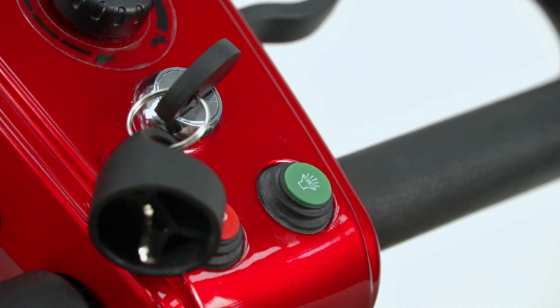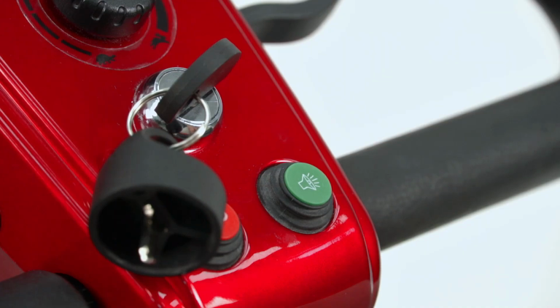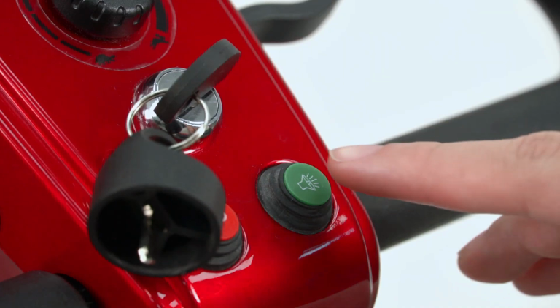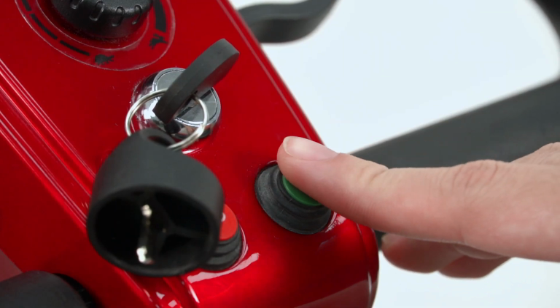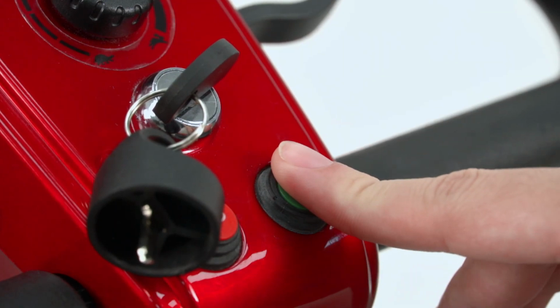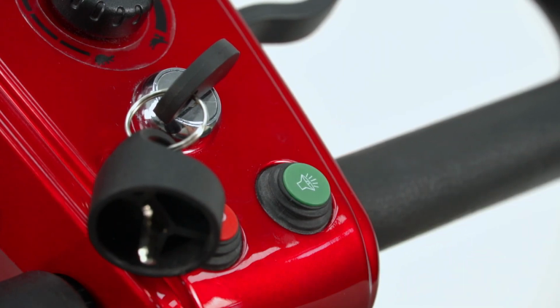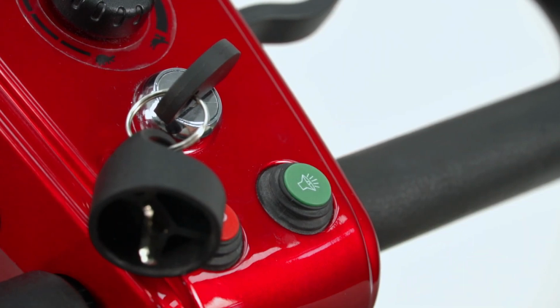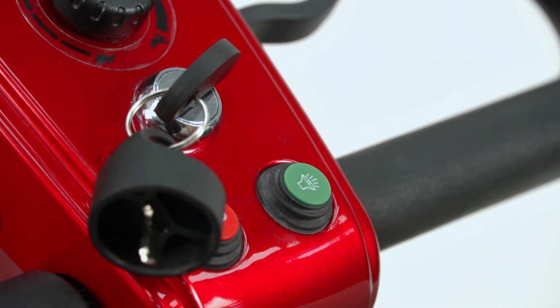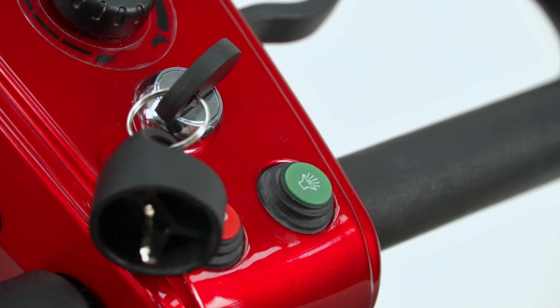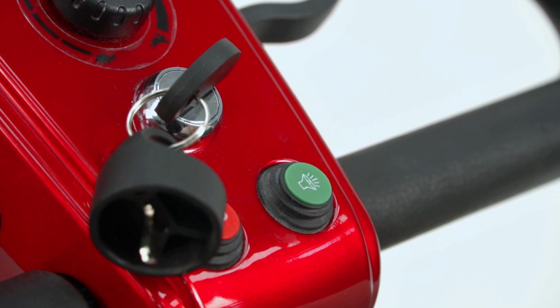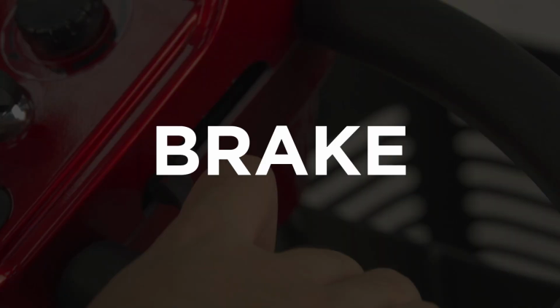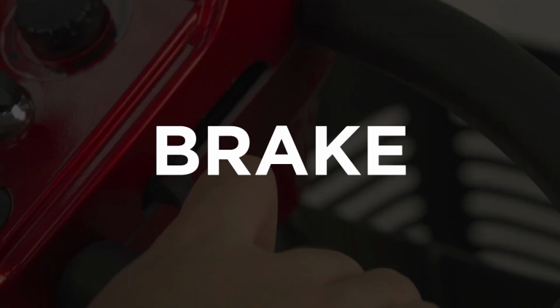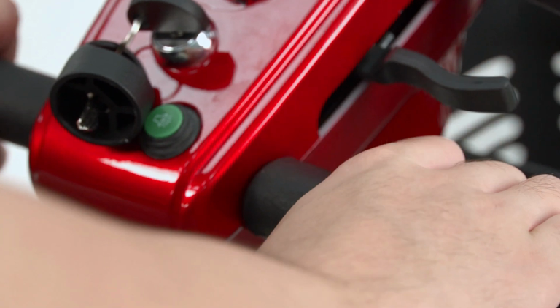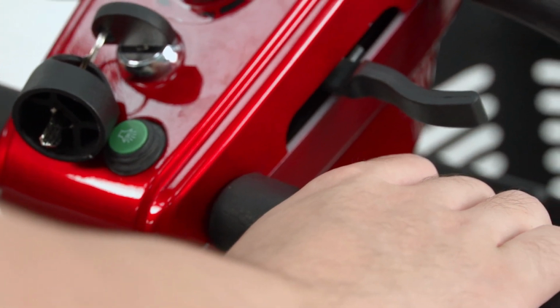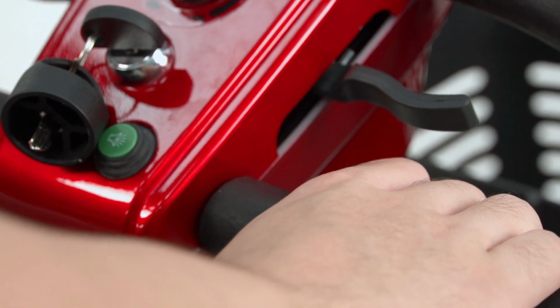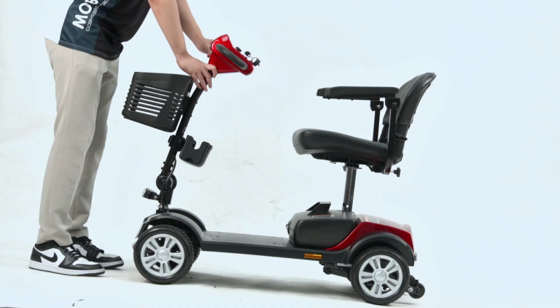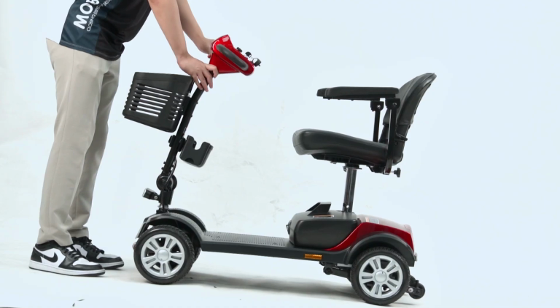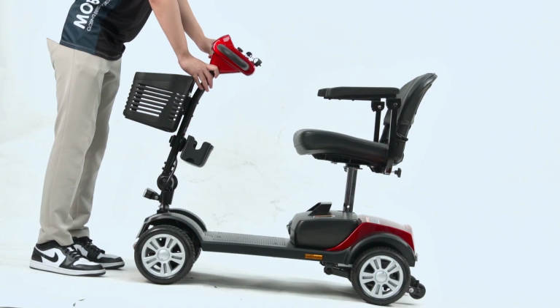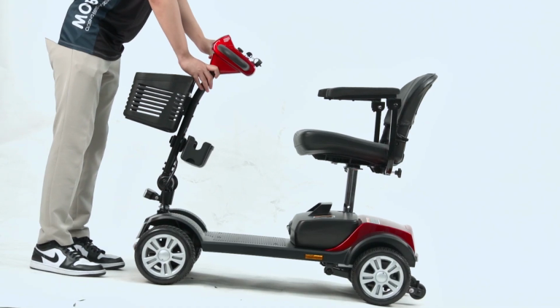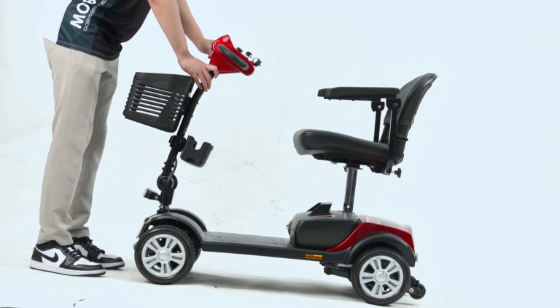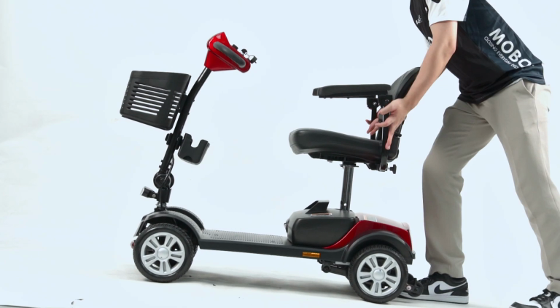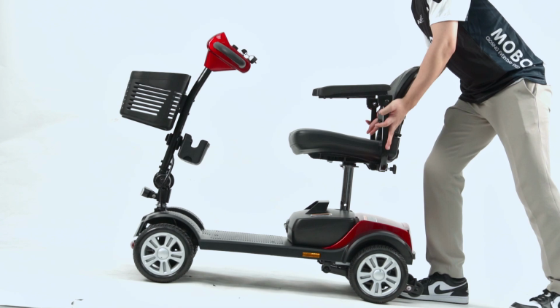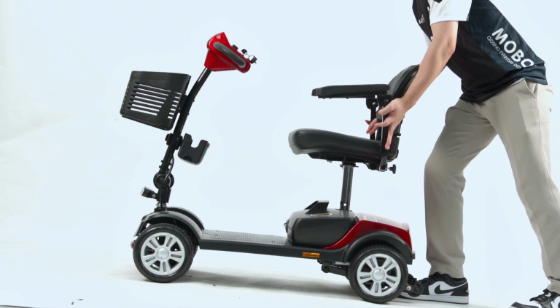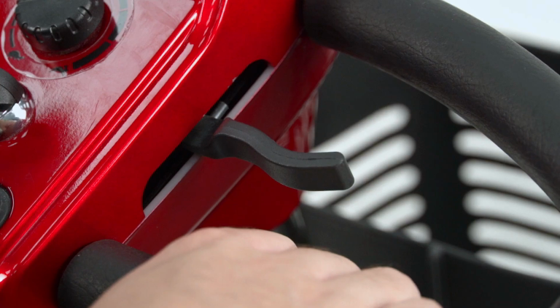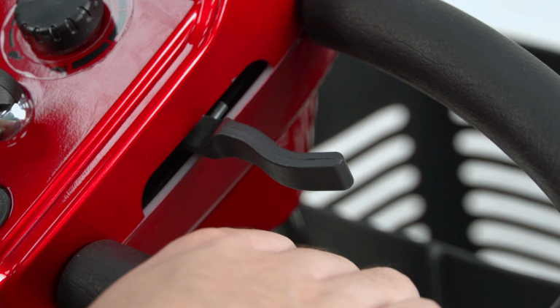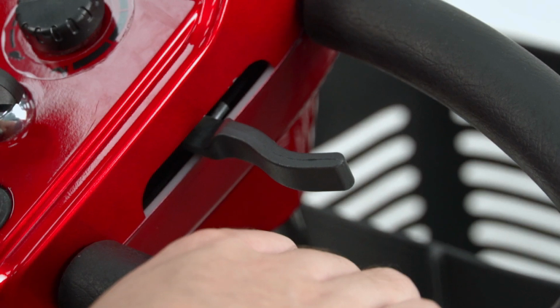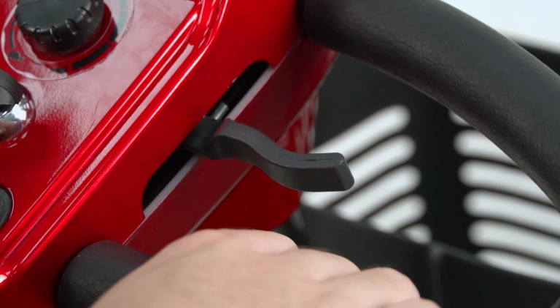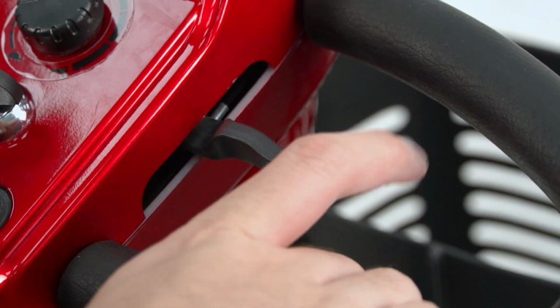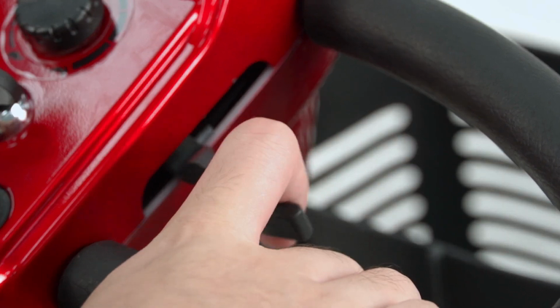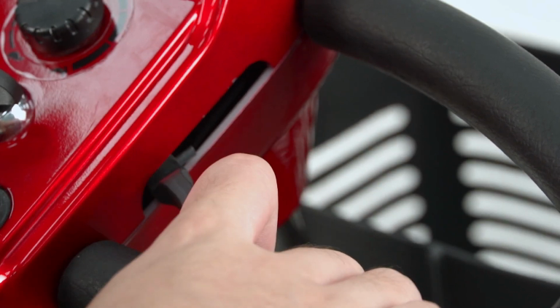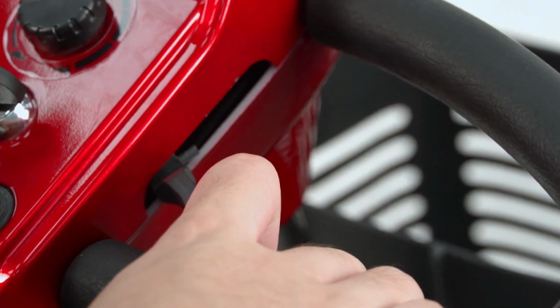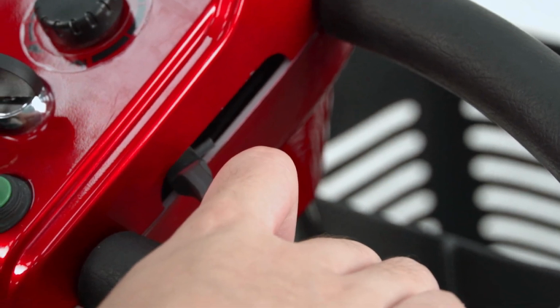Press the horn button if needed to alert other pedestrians and road users. Brakes: Once the lever has been released, the device will automatically stop. To move the device, just press down on either of the levers as shown before.